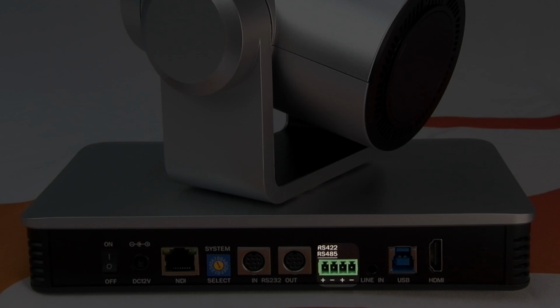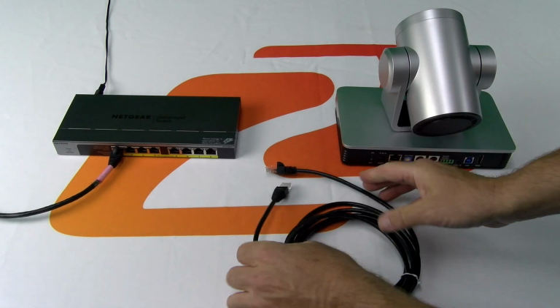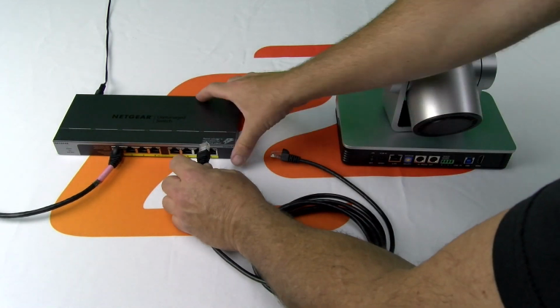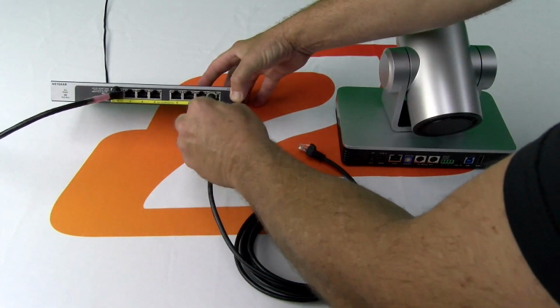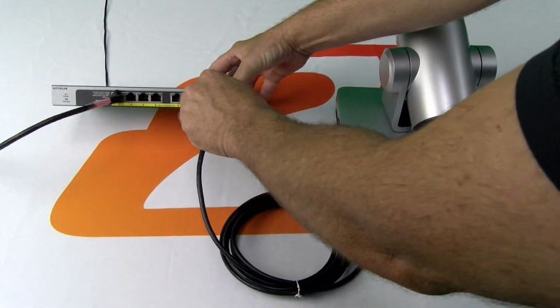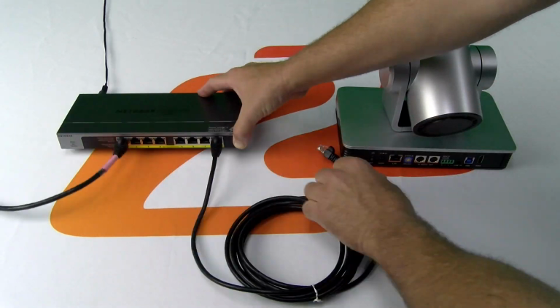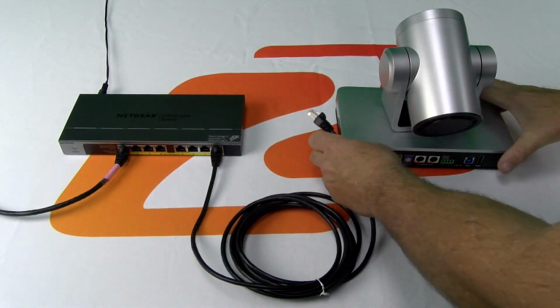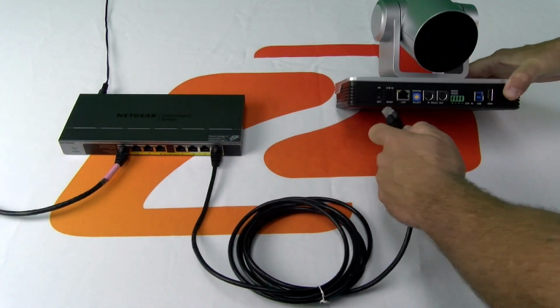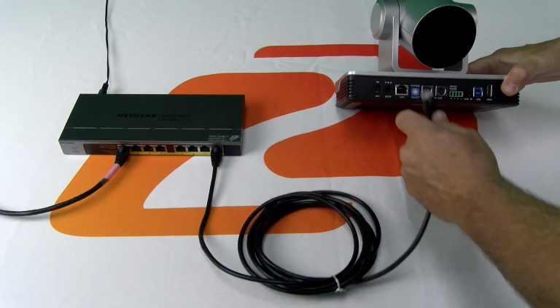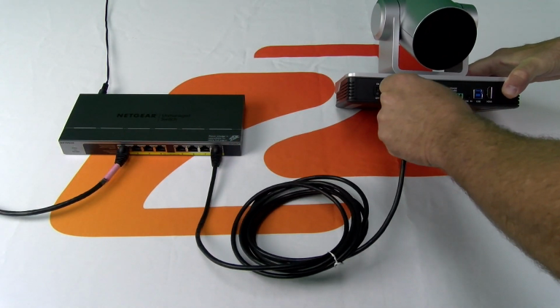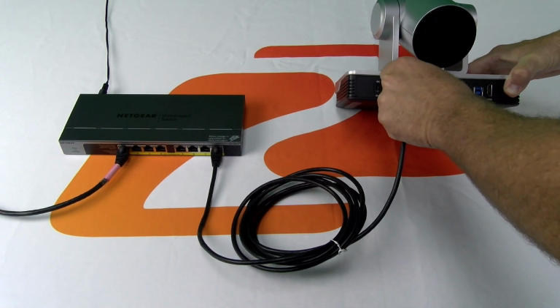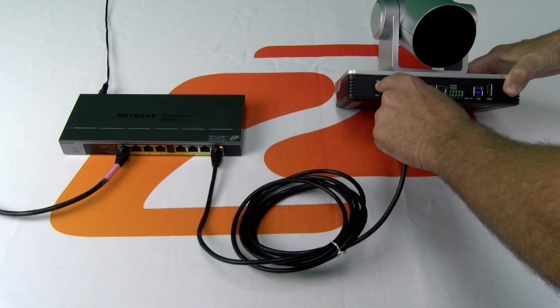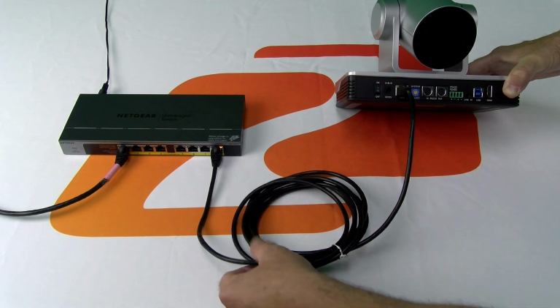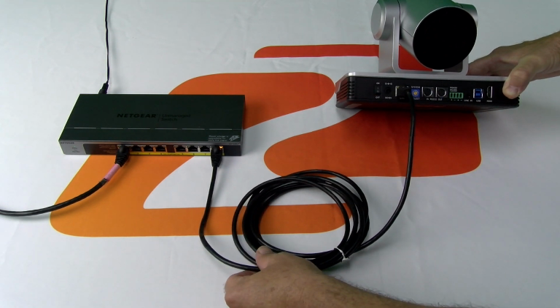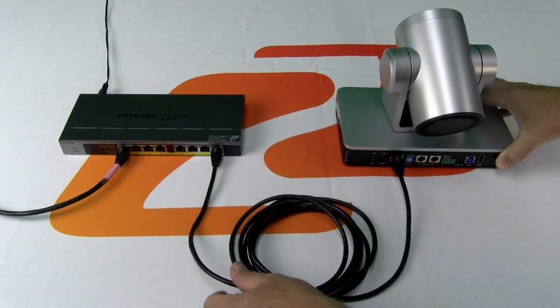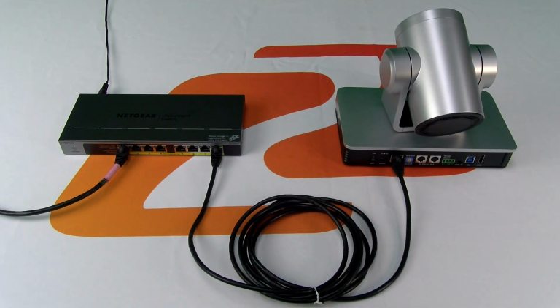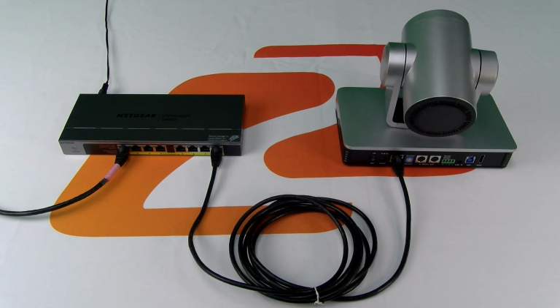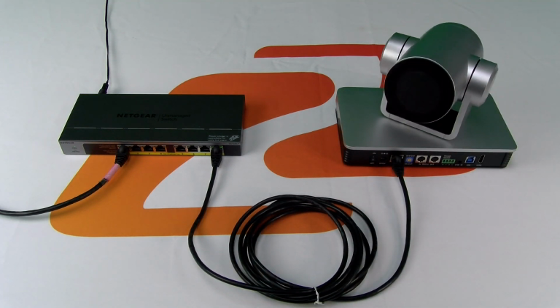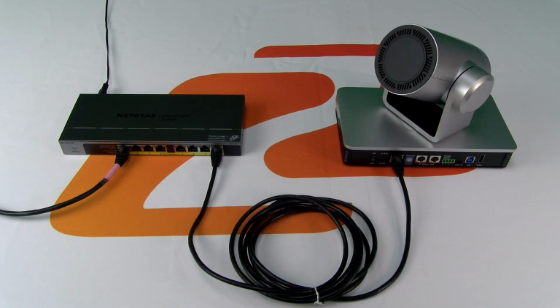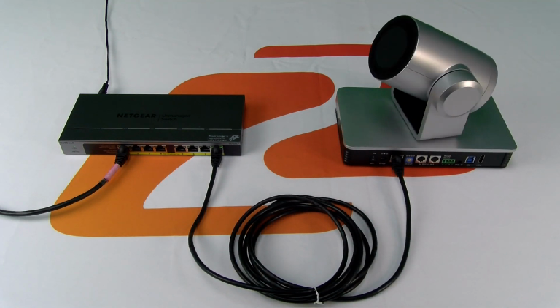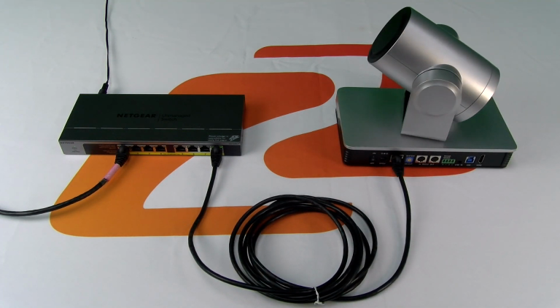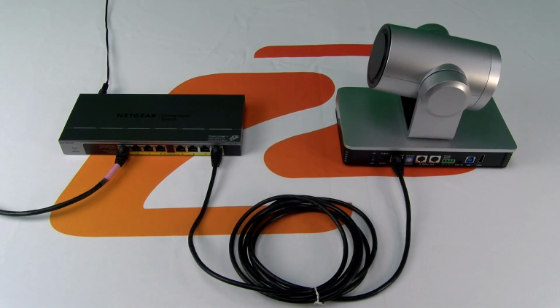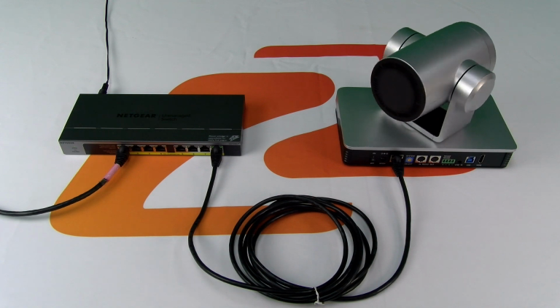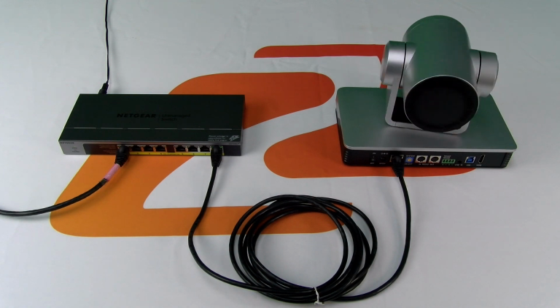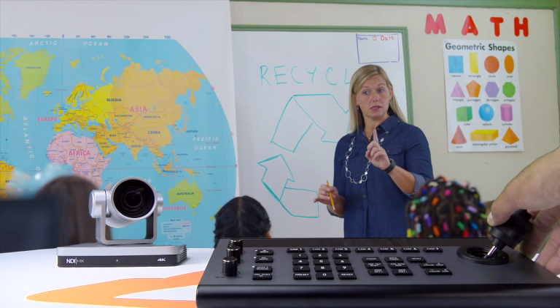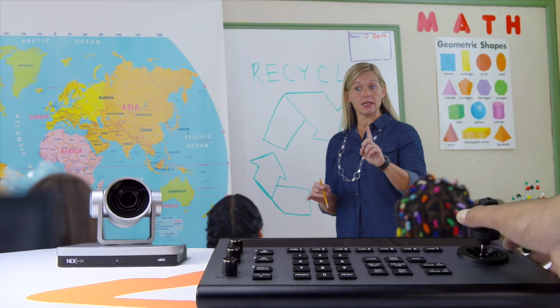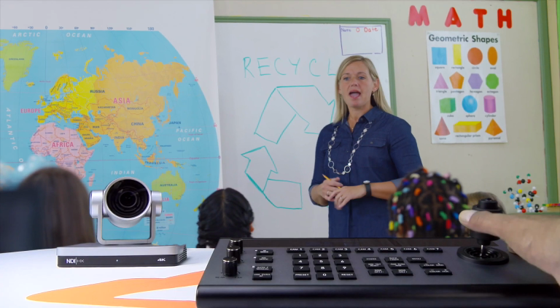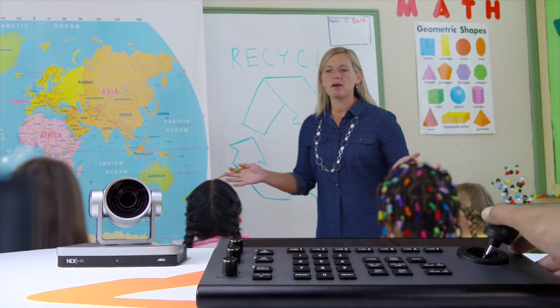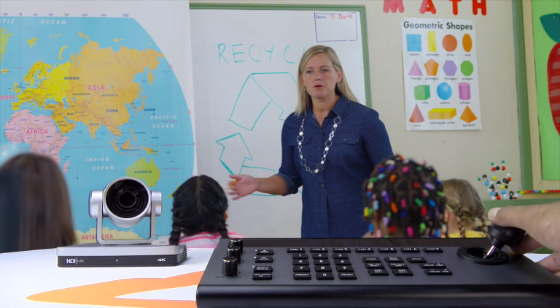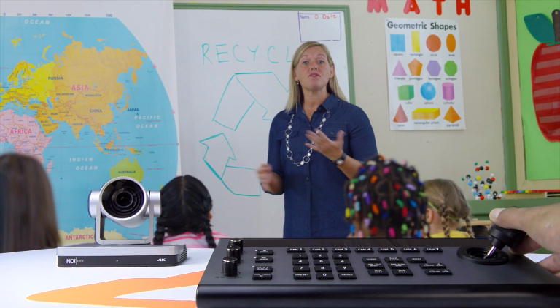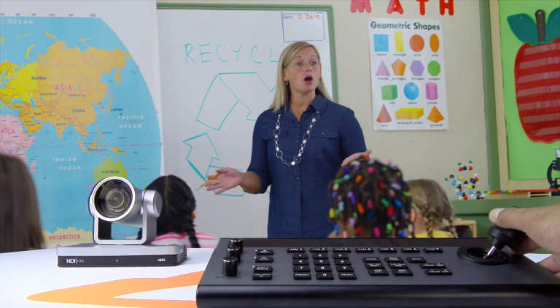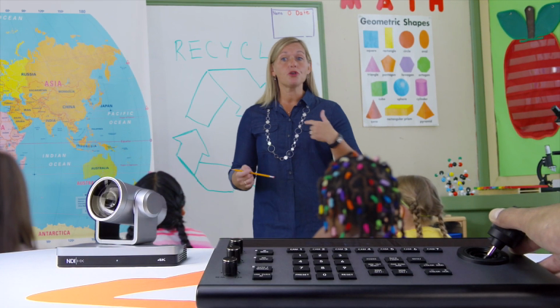If the environment requires long-range PTZ control, these cameras support Sony's VISCA IP control protocol, utilizing the LAN port to connect to a local area network switch or router. Employing a user-friendly joystick will have you maneuvering the cameras like a pro.